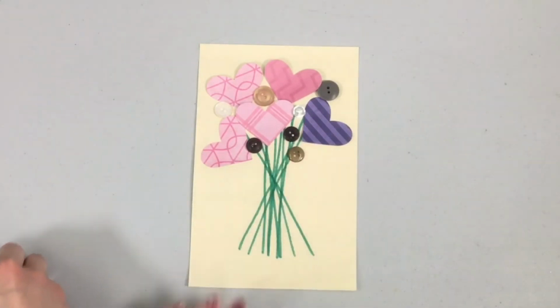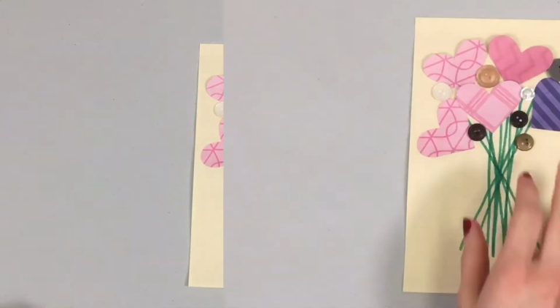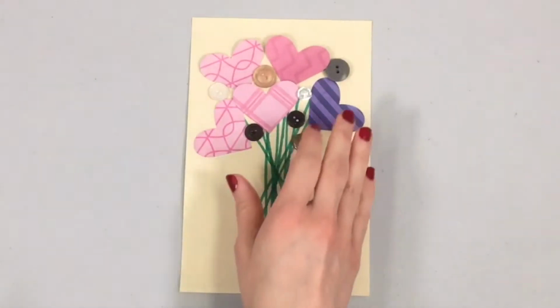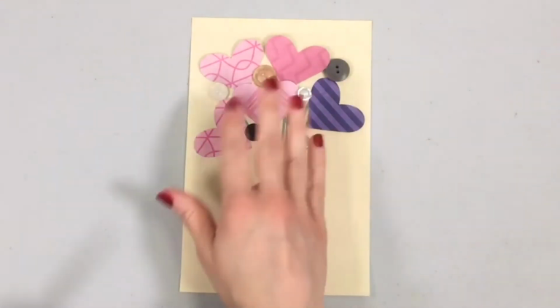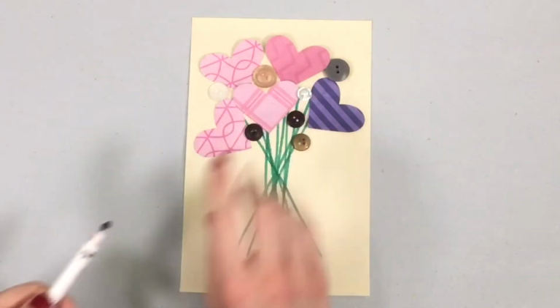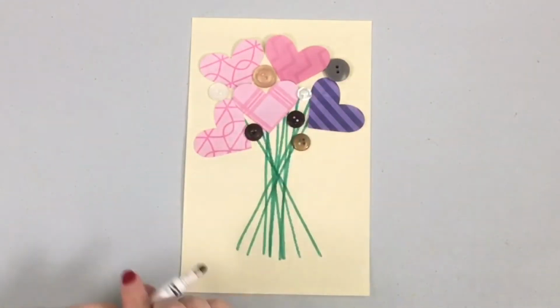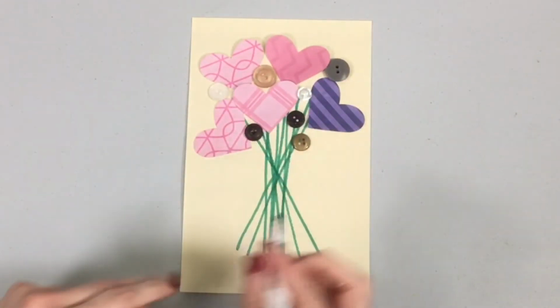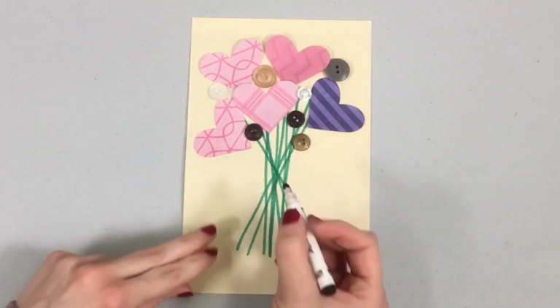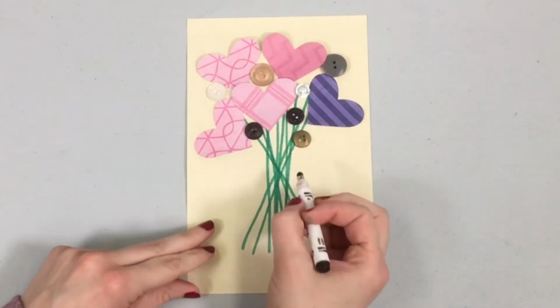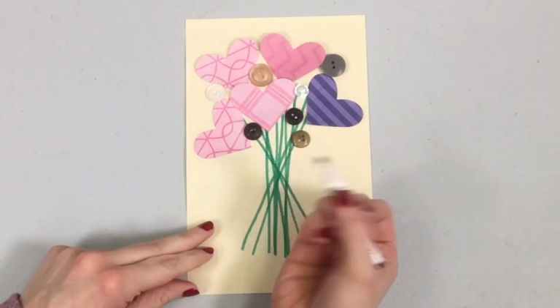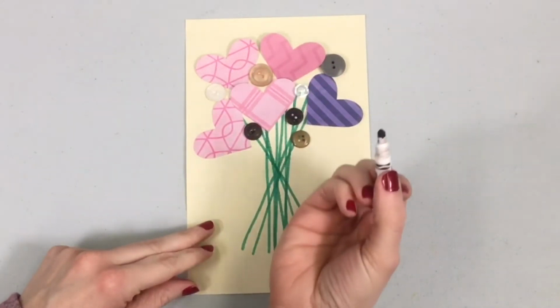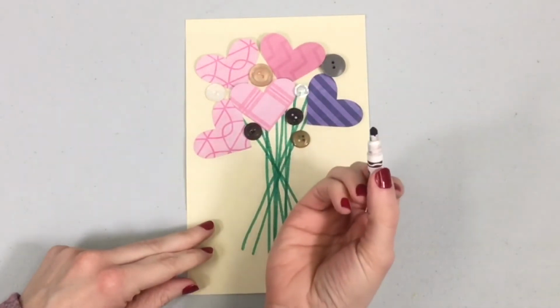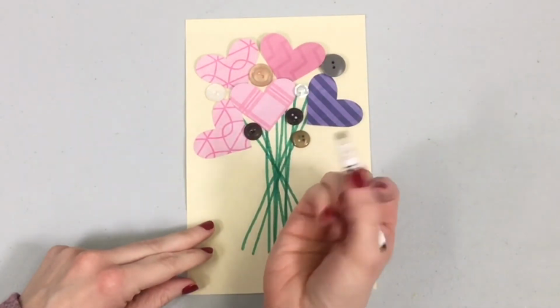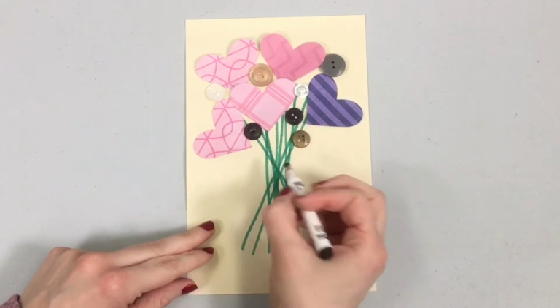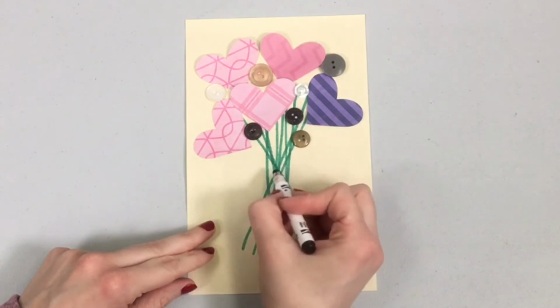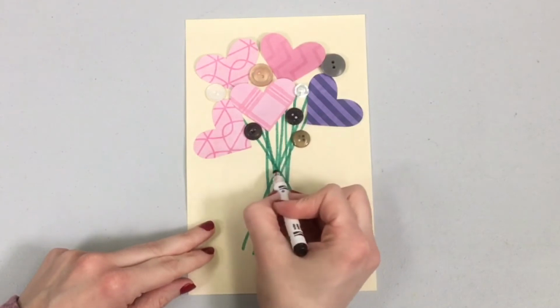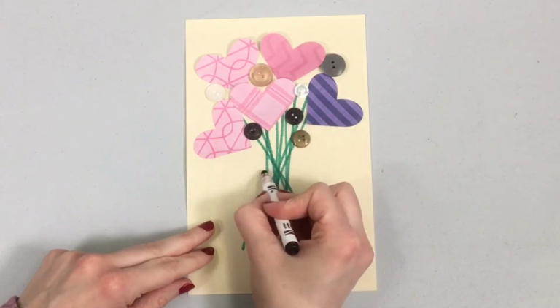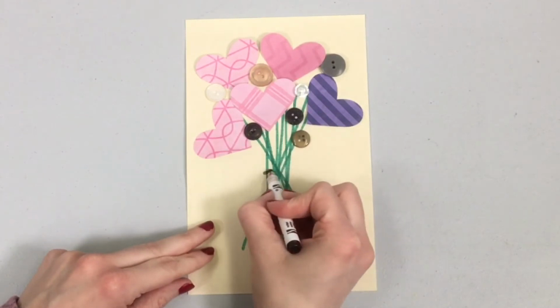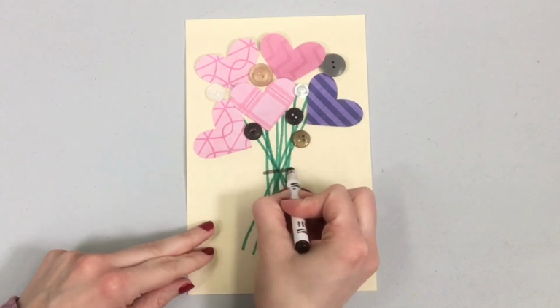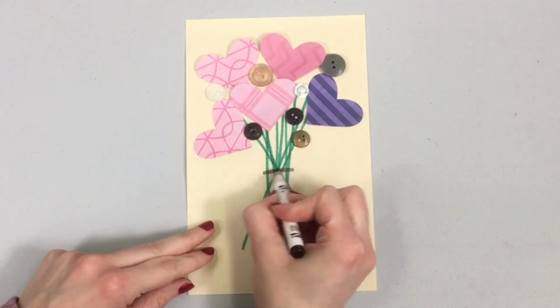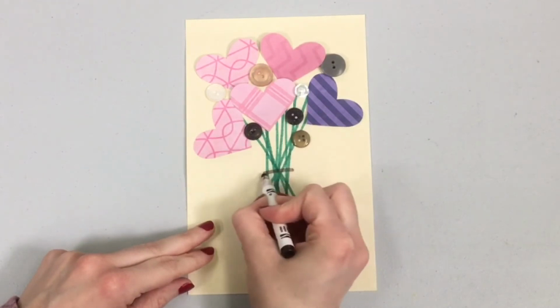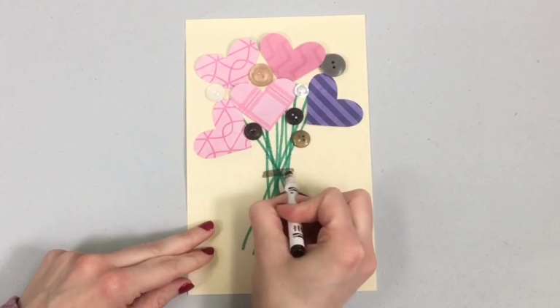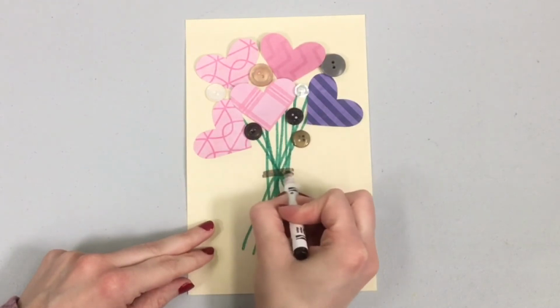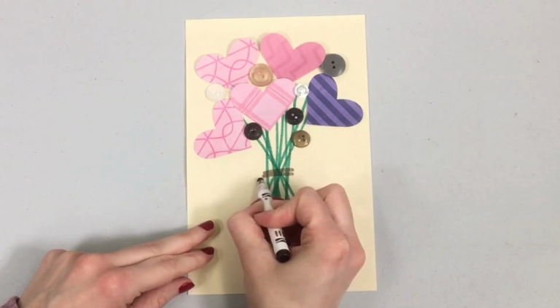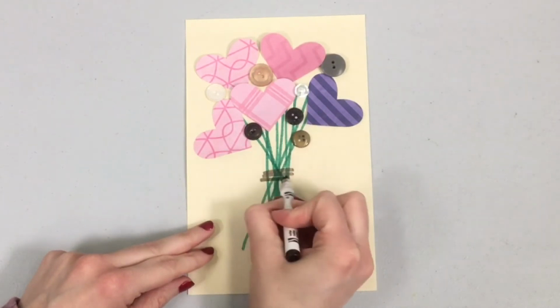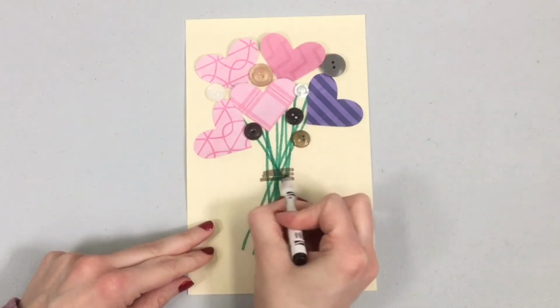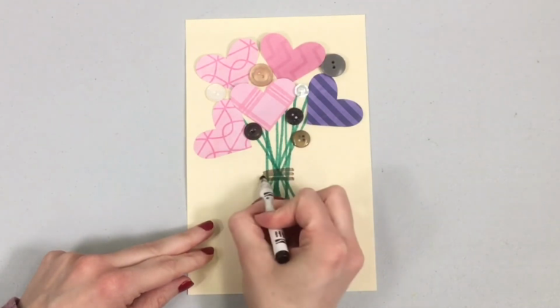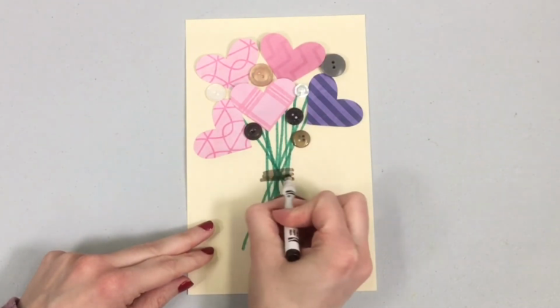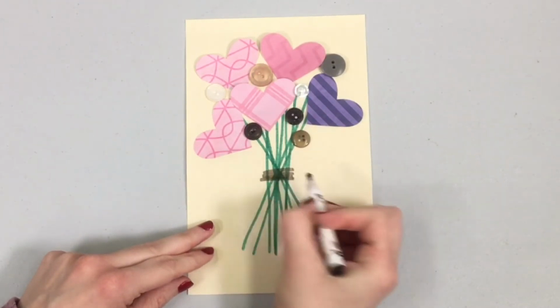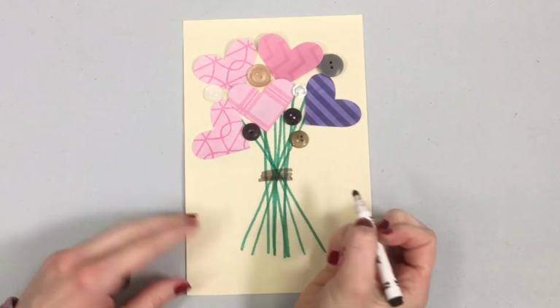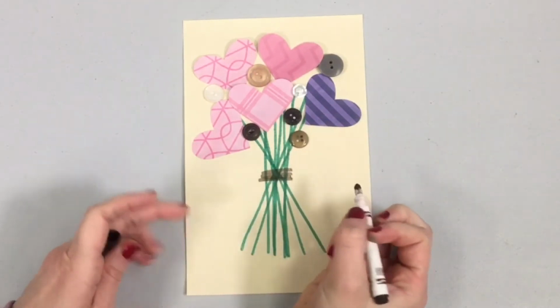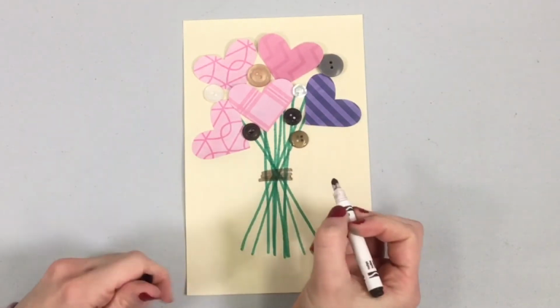So now we have our buttons and our hearts on our bouquet. We're going to take a dark colored marker and we're just going to draw a couple lines here — this is like a little string that's holding it together.